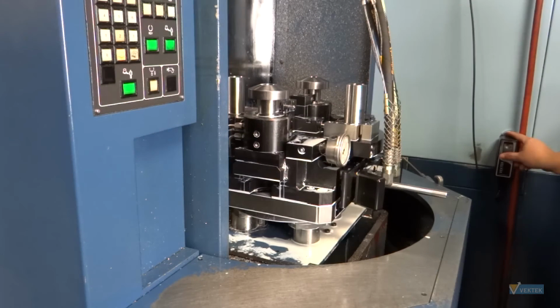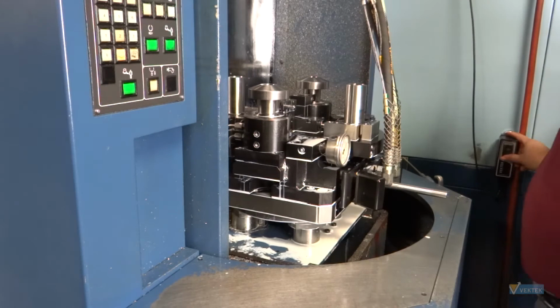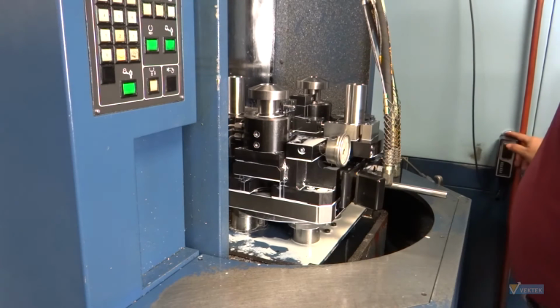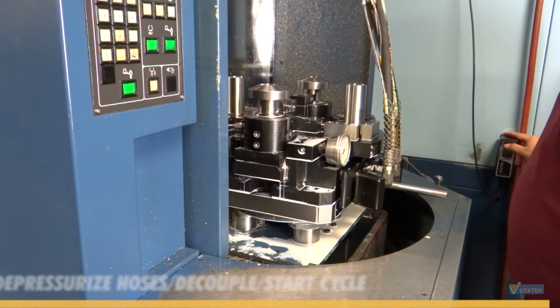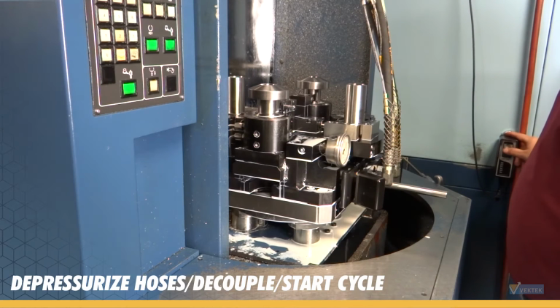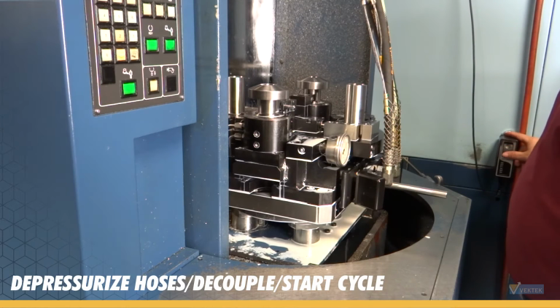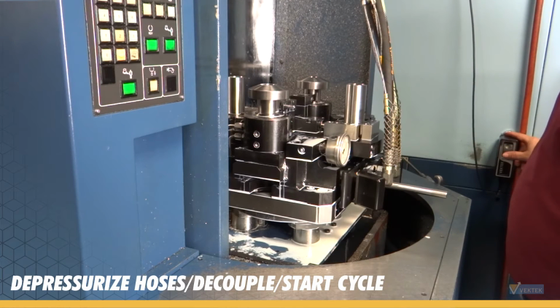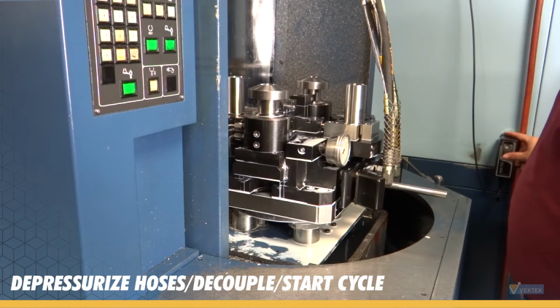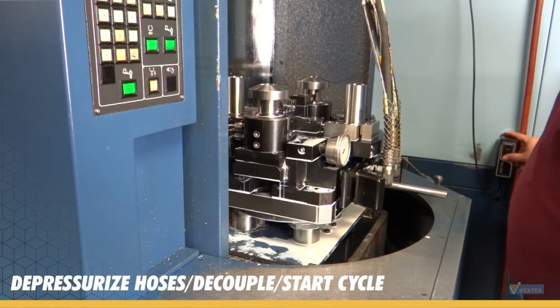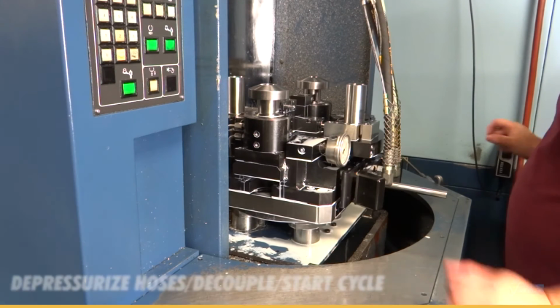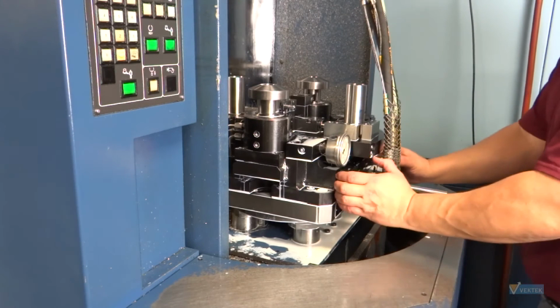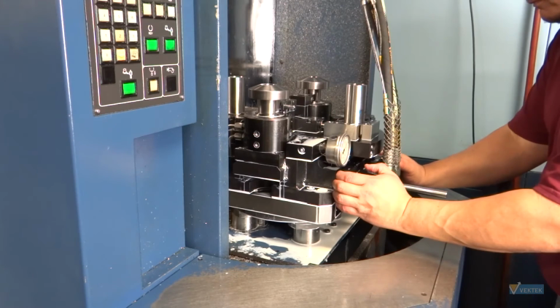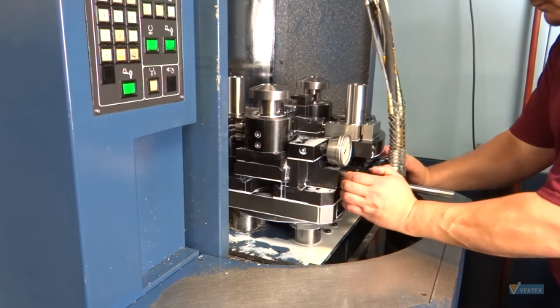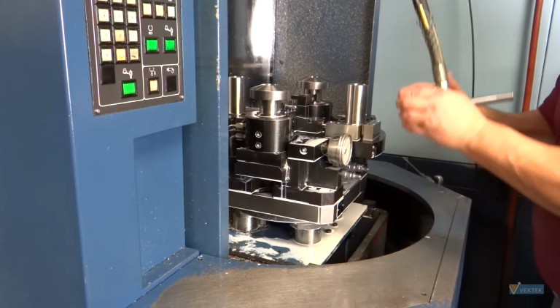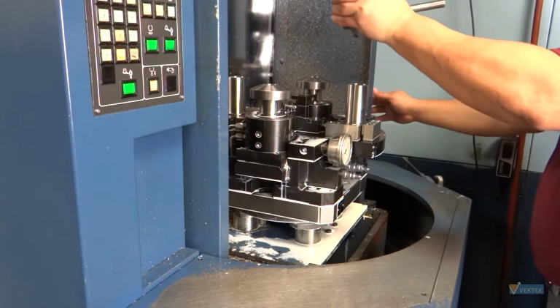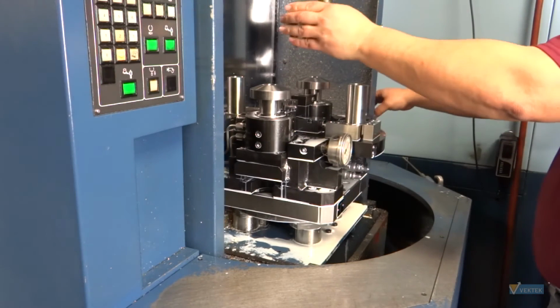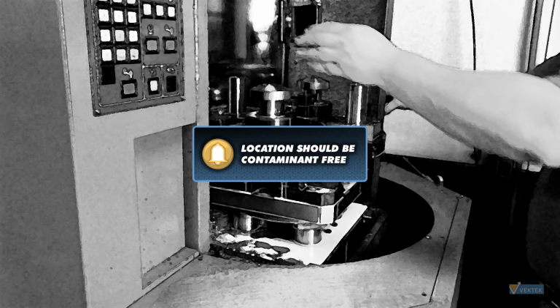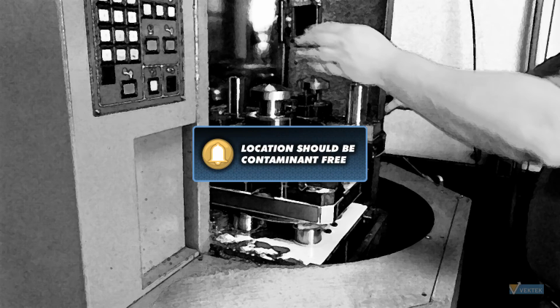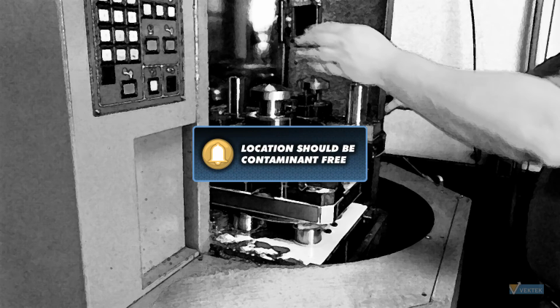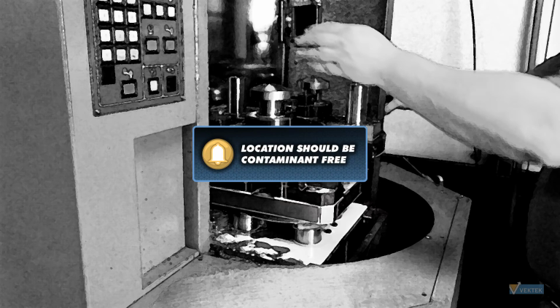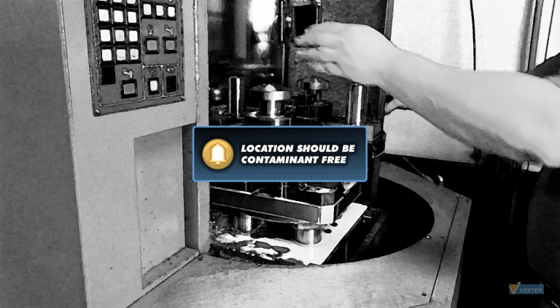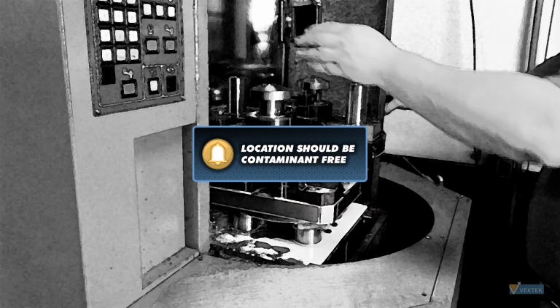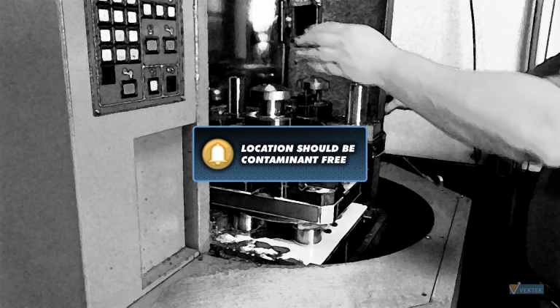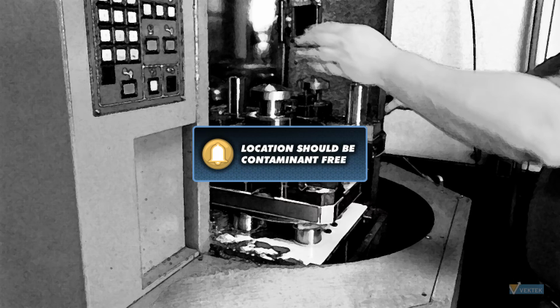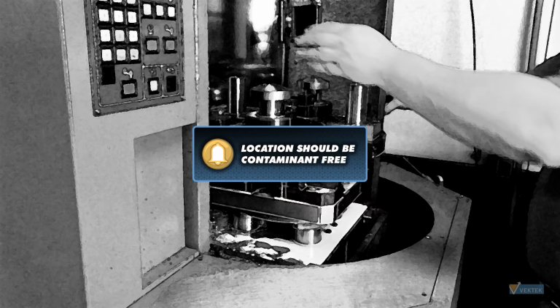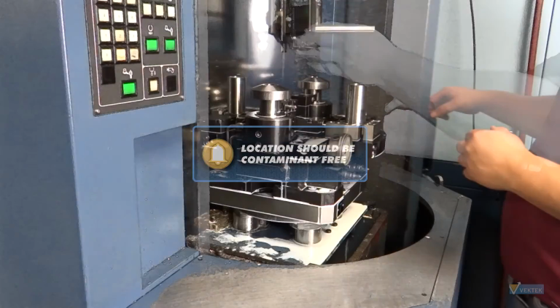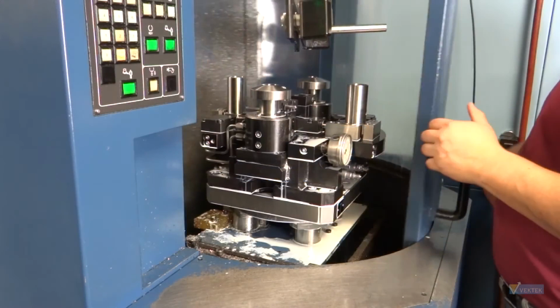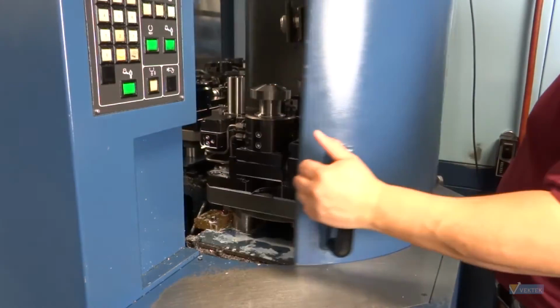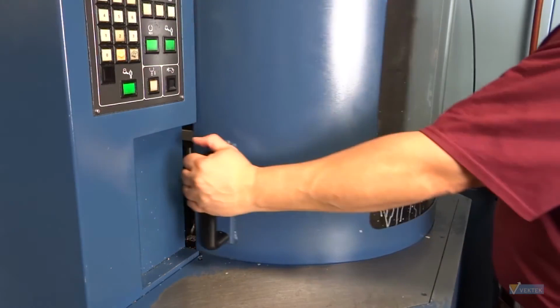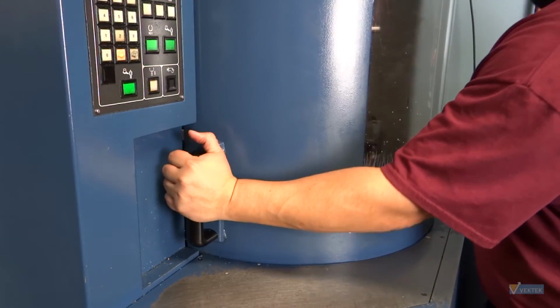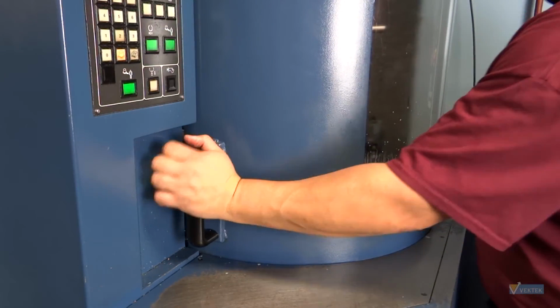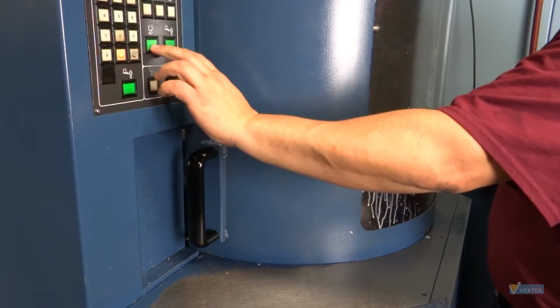Once you fully depressurize the hoses, disconnect the handle and place it in the storage location. This location should be free from any potential contaminants. Close the door and press the cycle start on your machine.